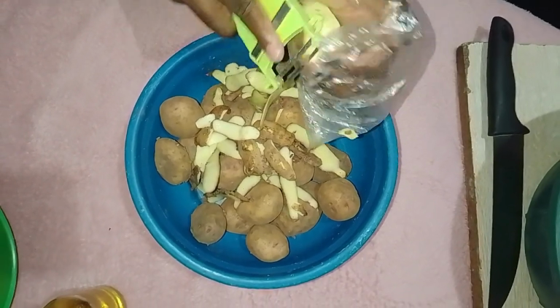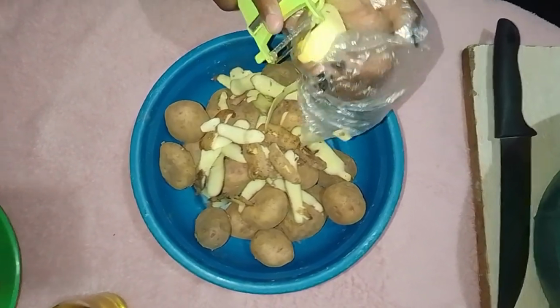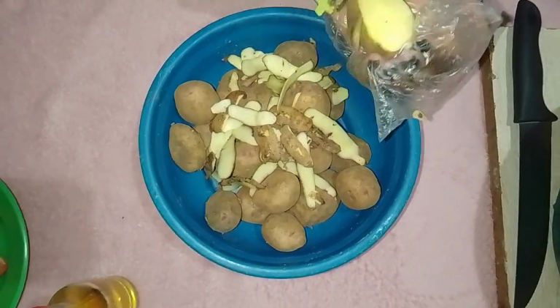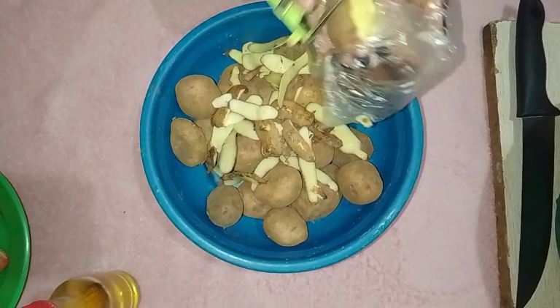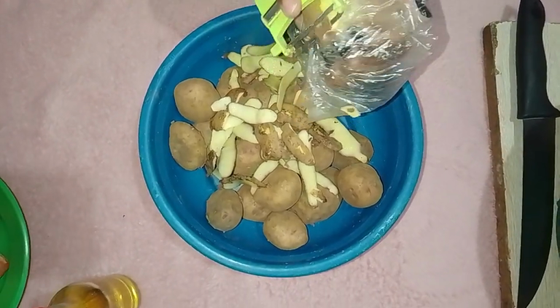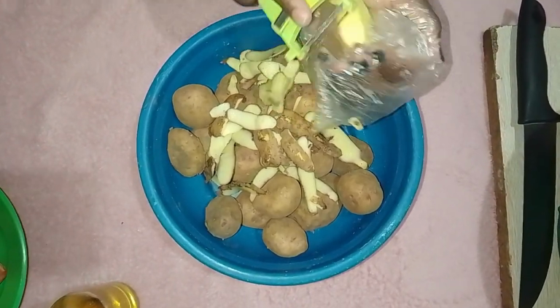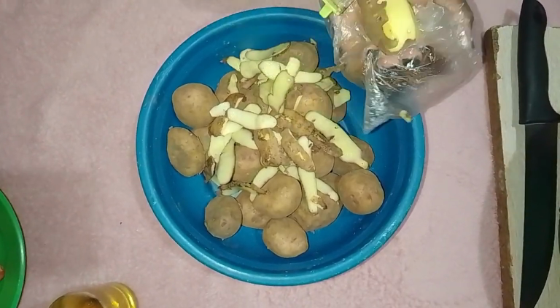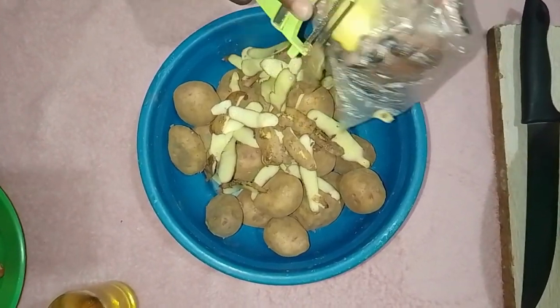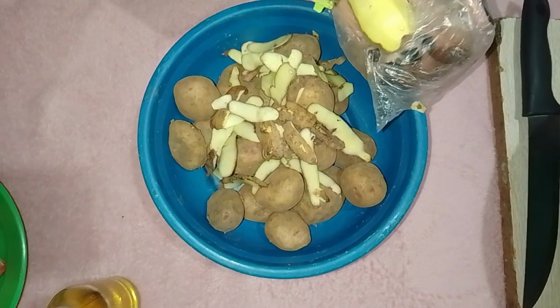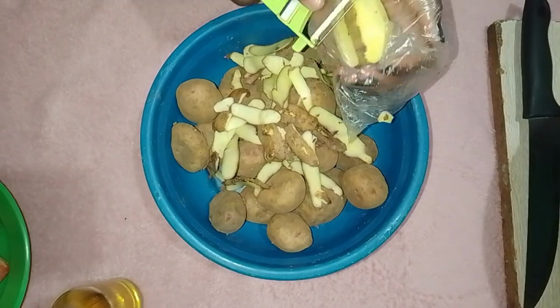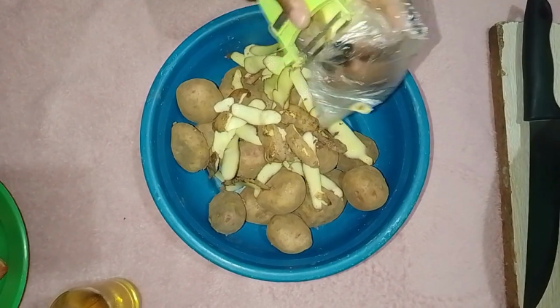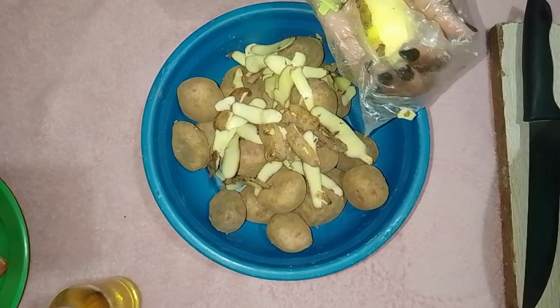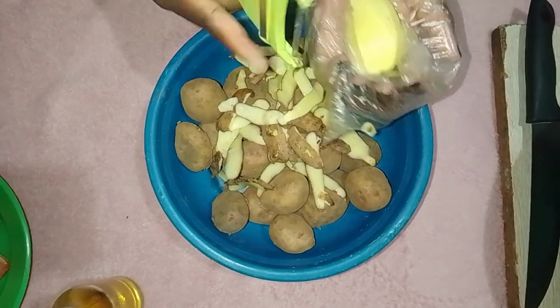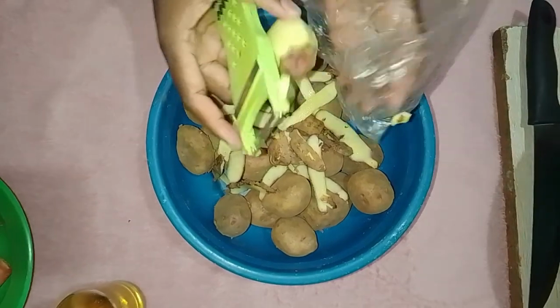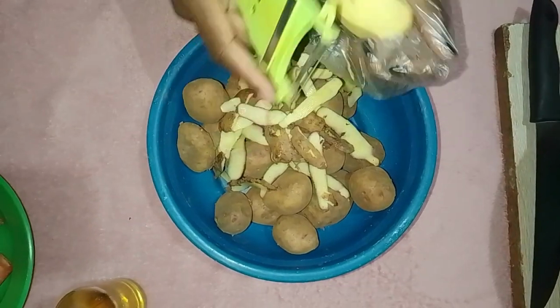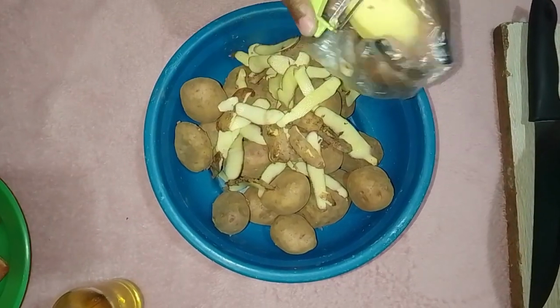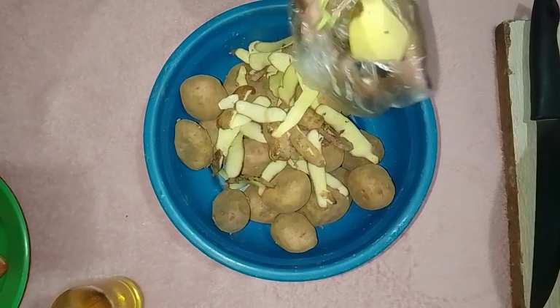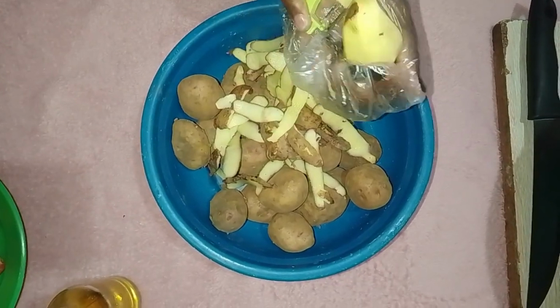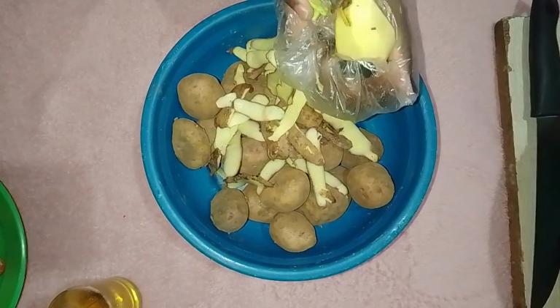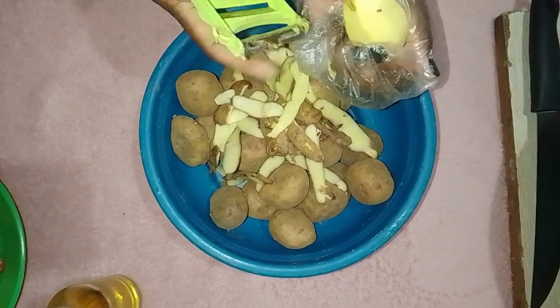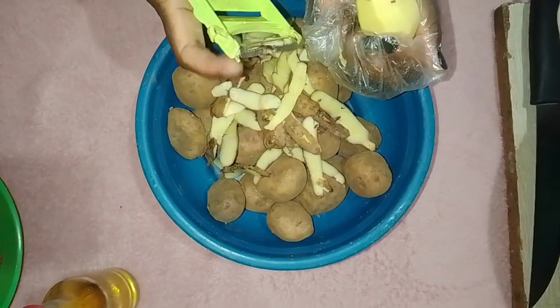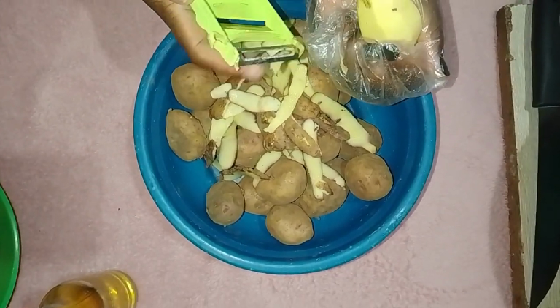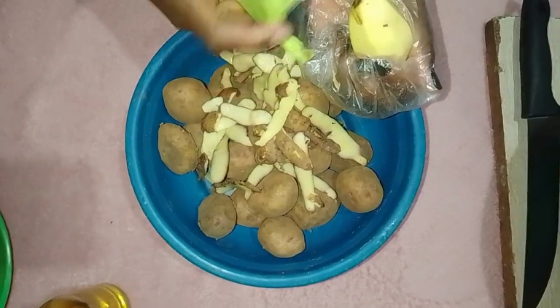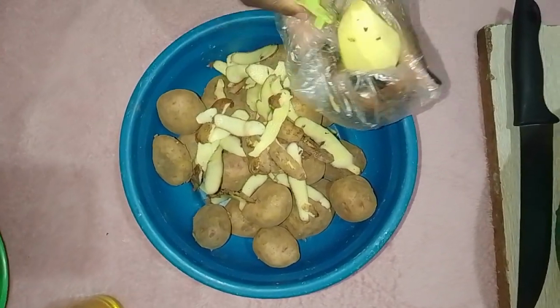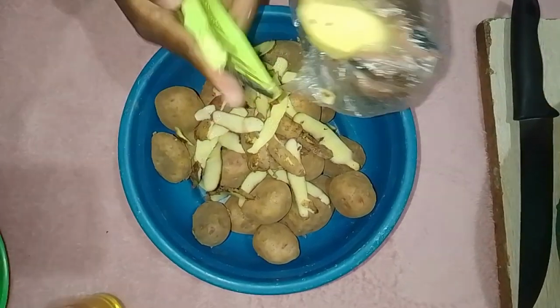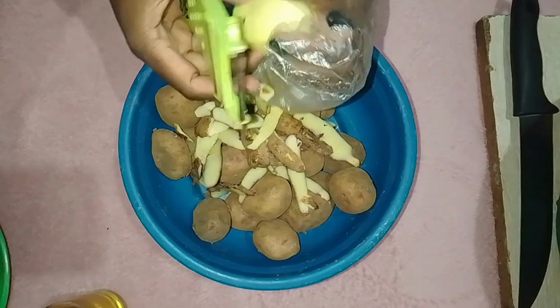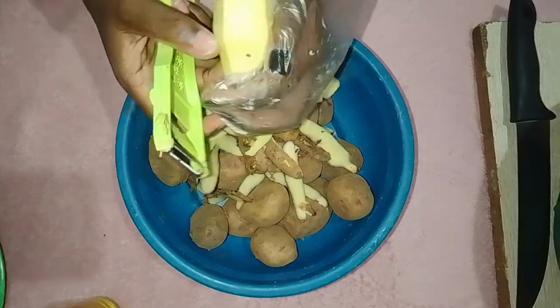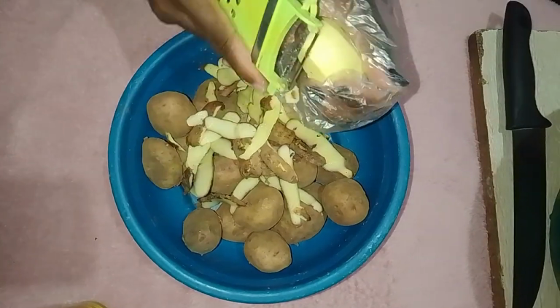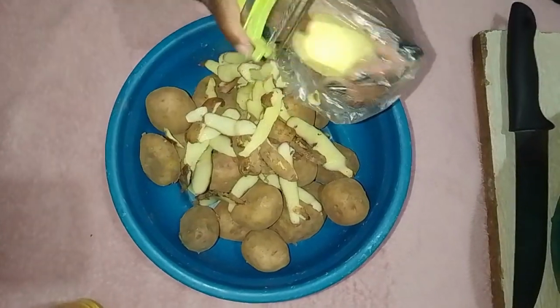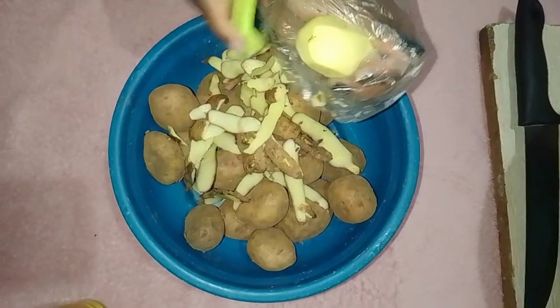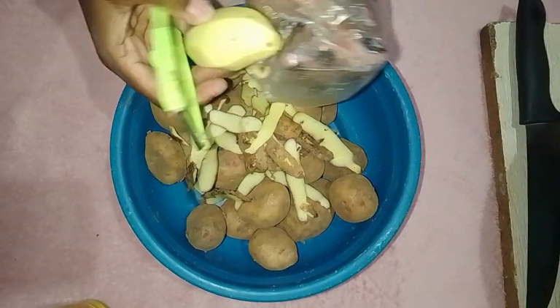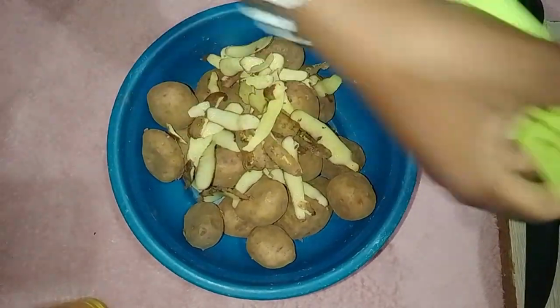This step ensures your soup has perfect potato pieces that are tender but not falling apart. Now we're ready to move on to the next step in our recipe.